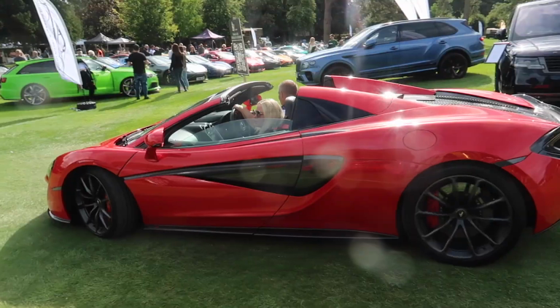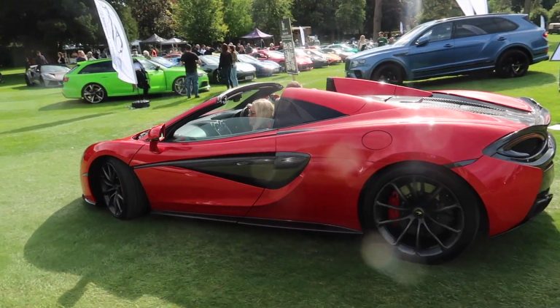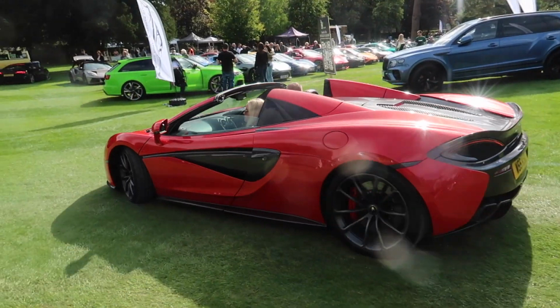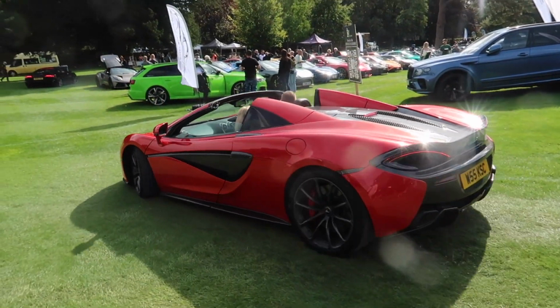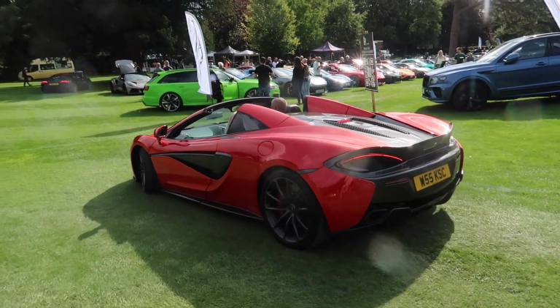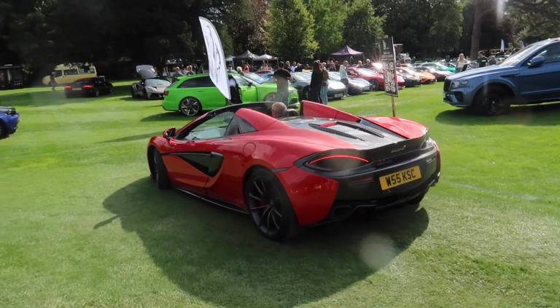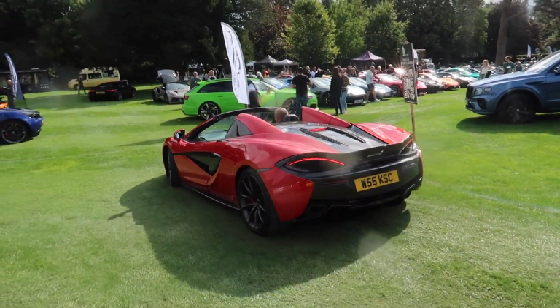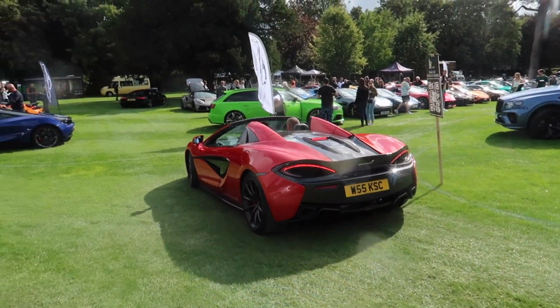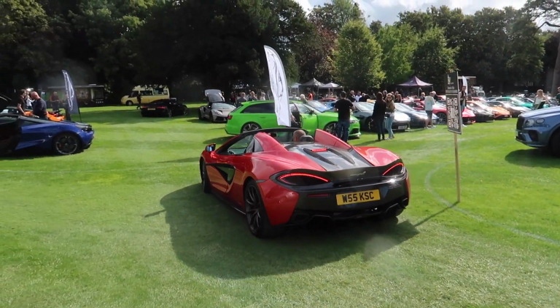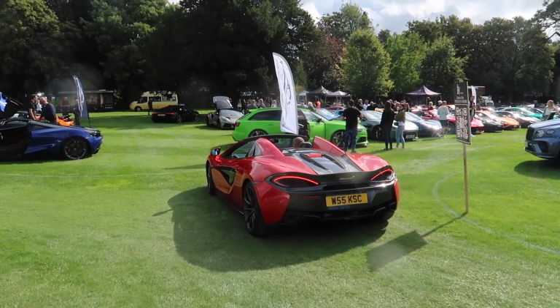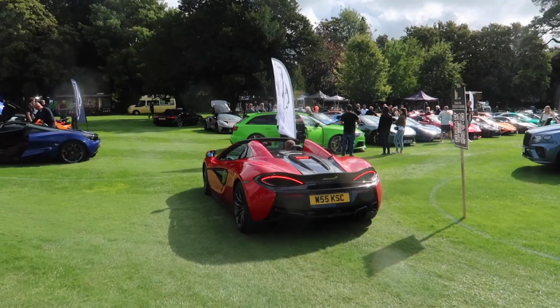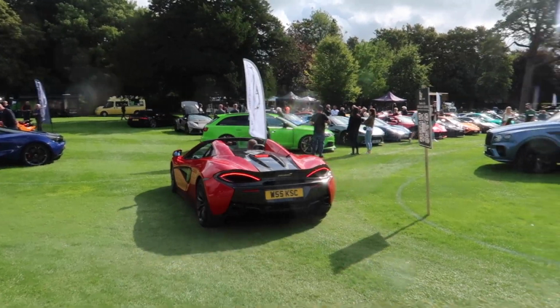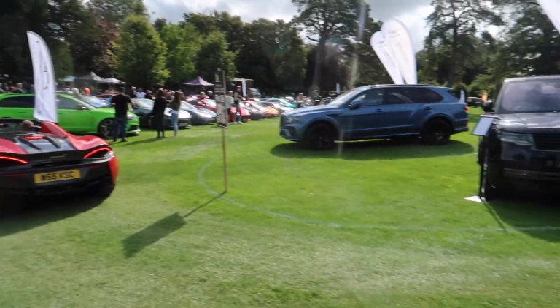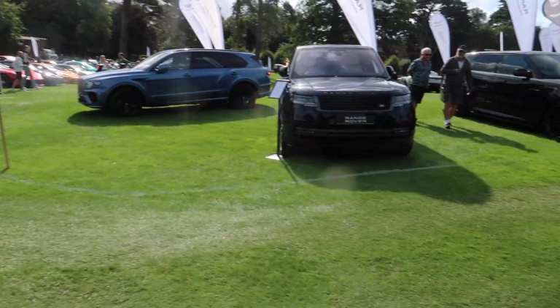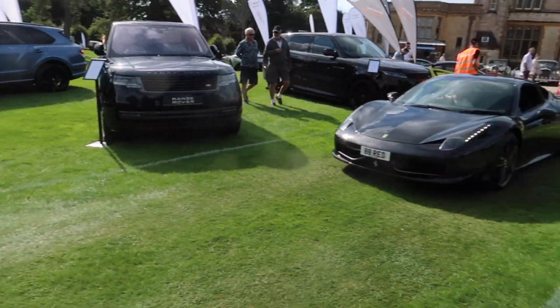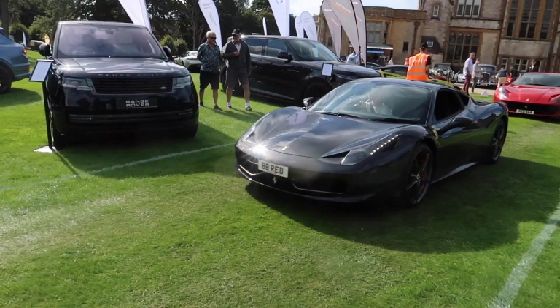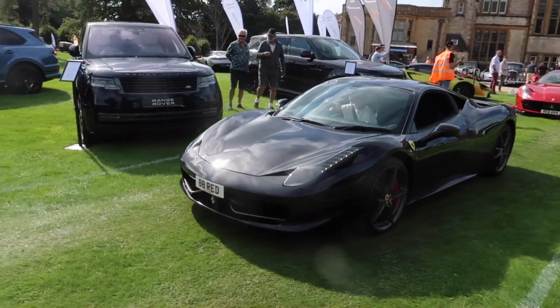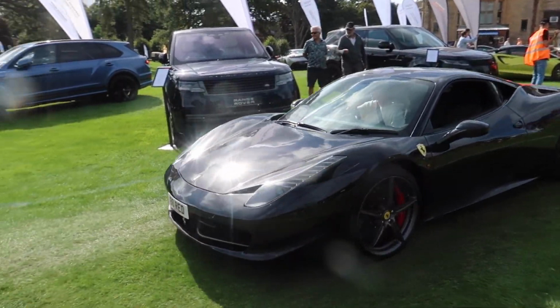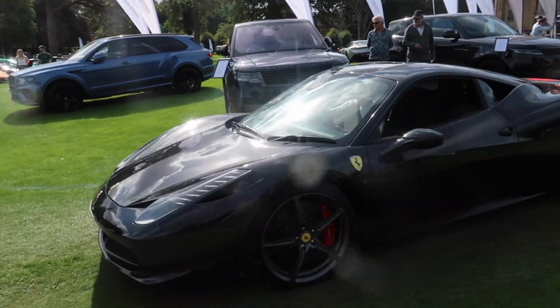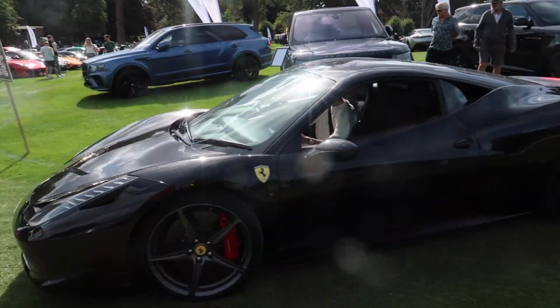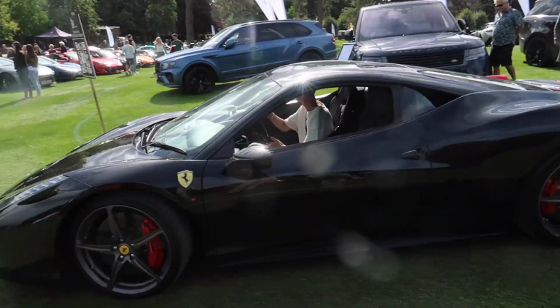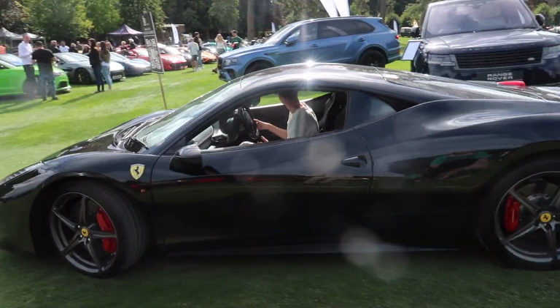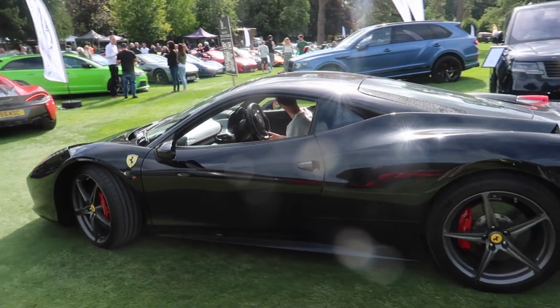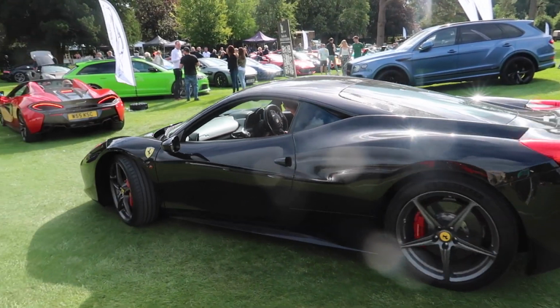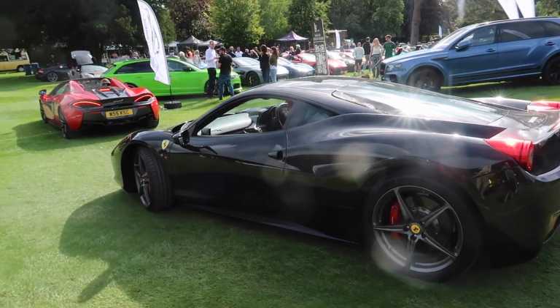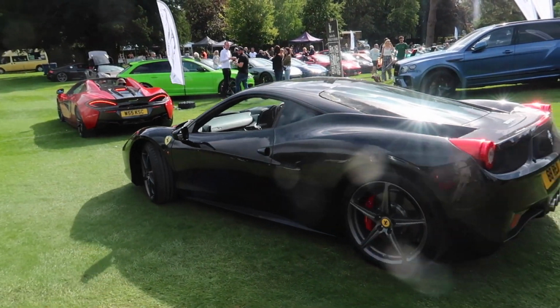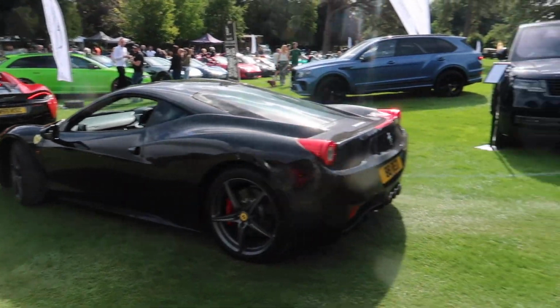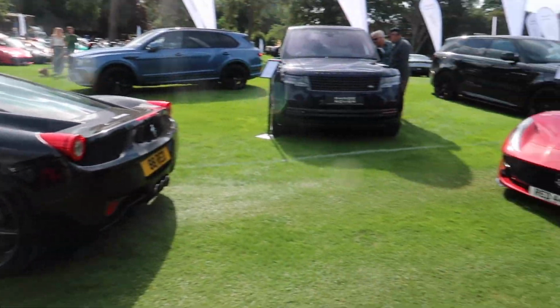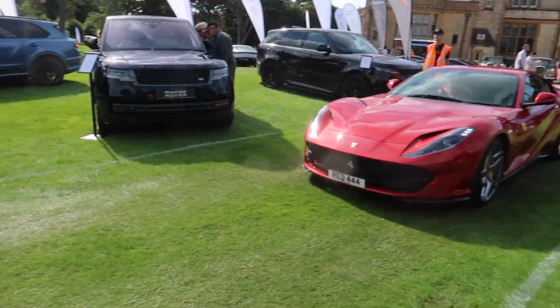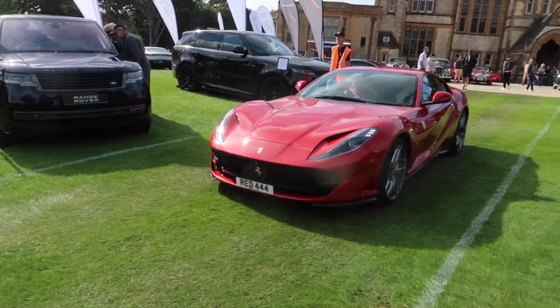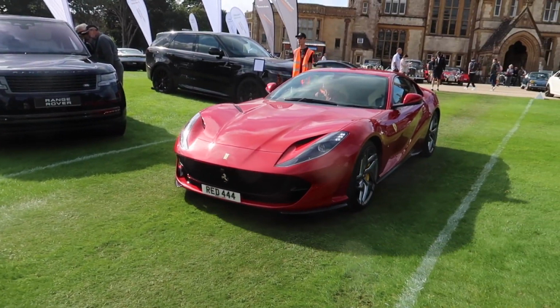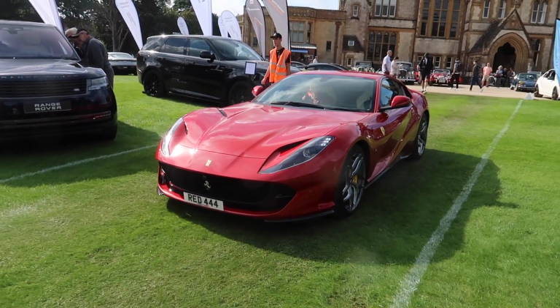What cars turn you on? A Ferrari 570 Spider, a 458 Italia, and an 812 Superfast.